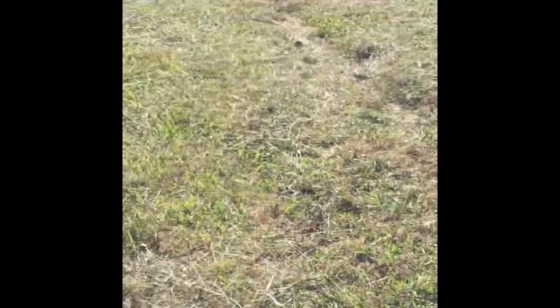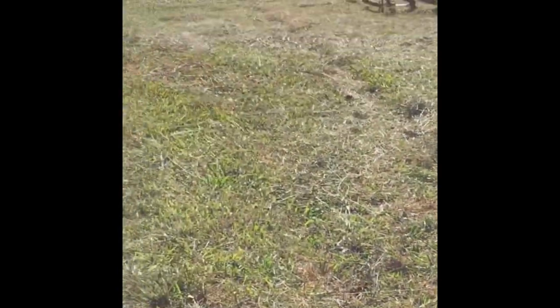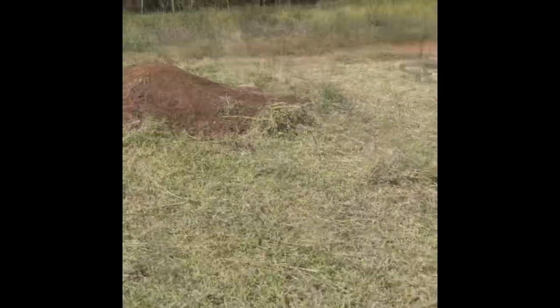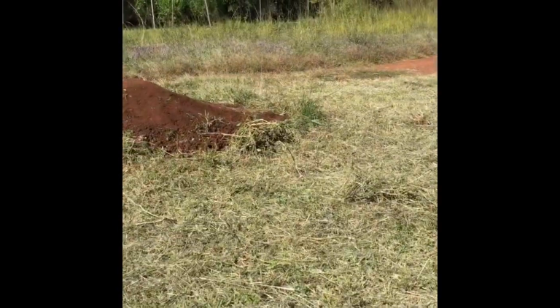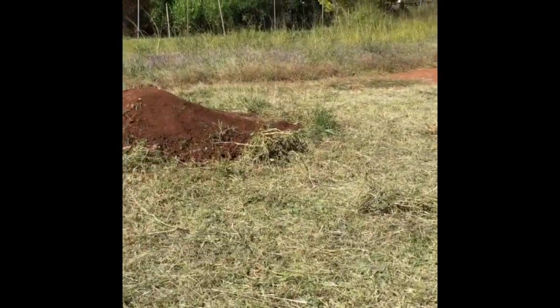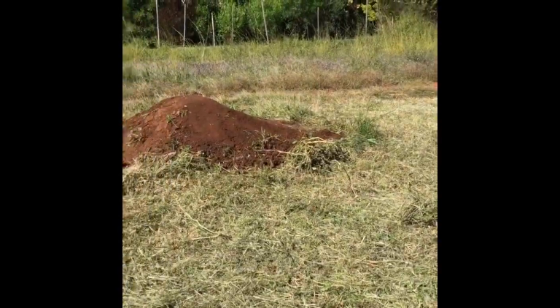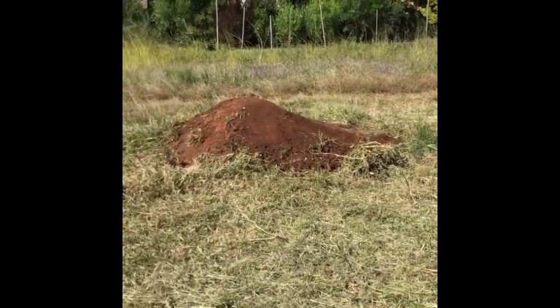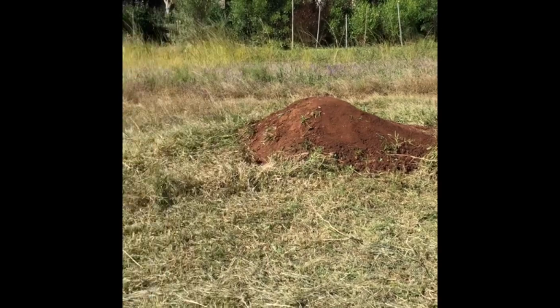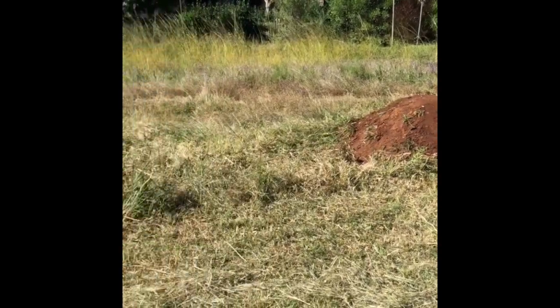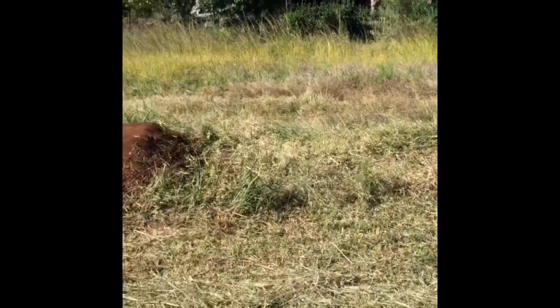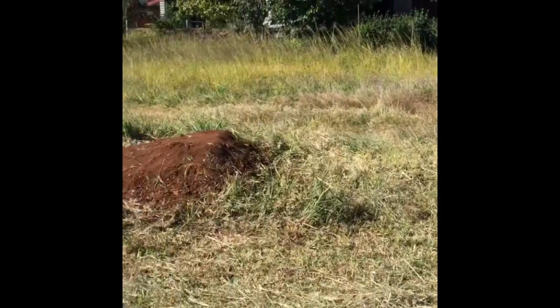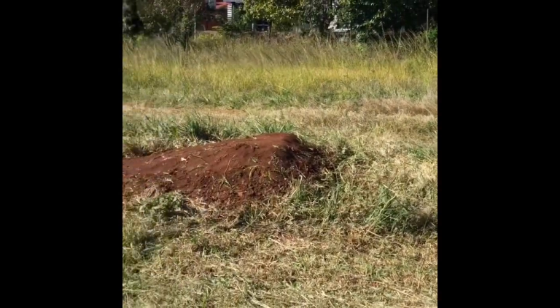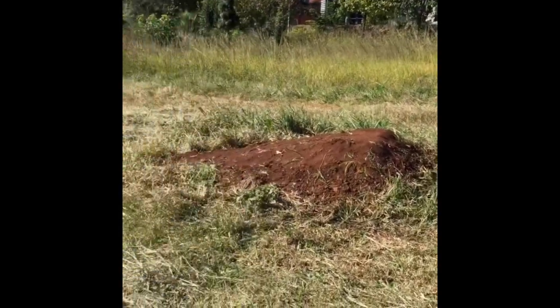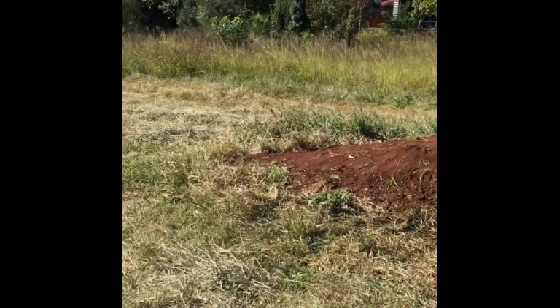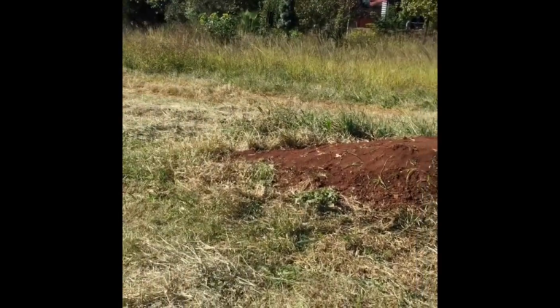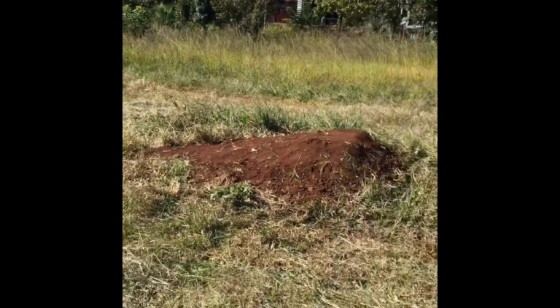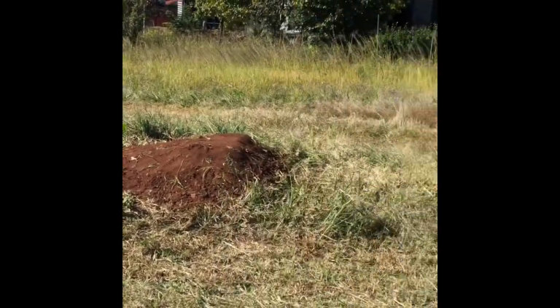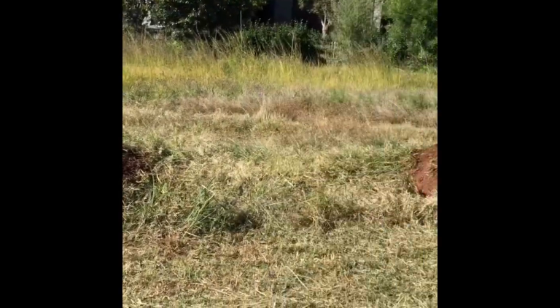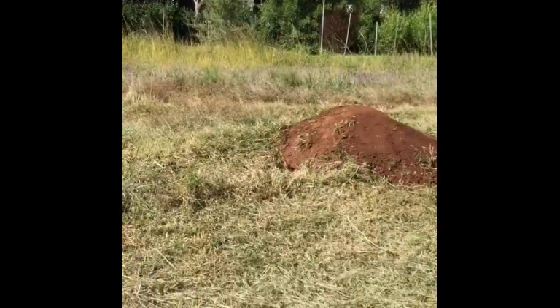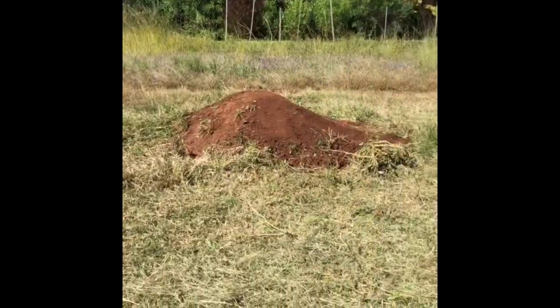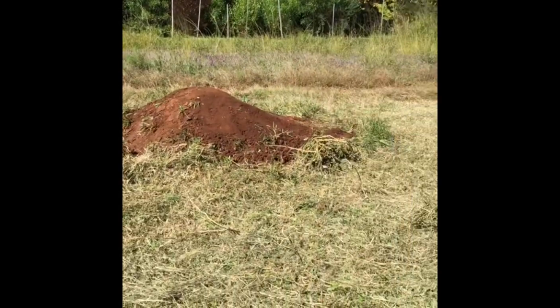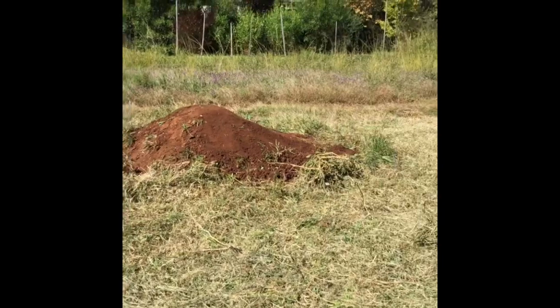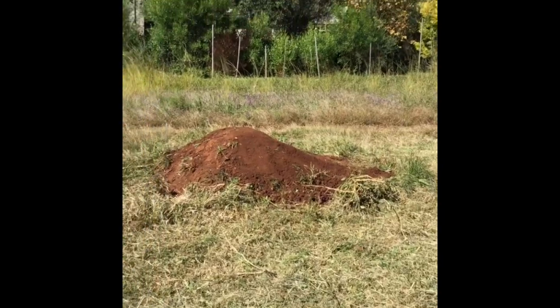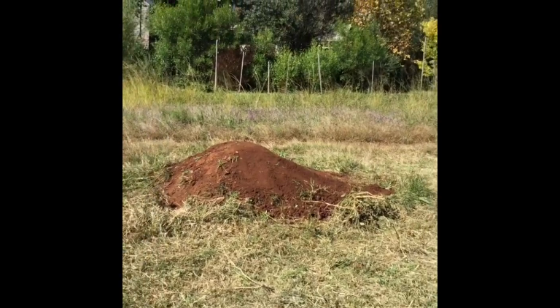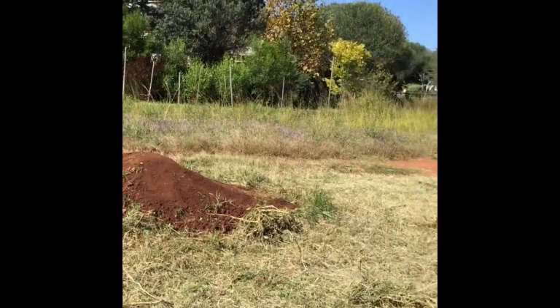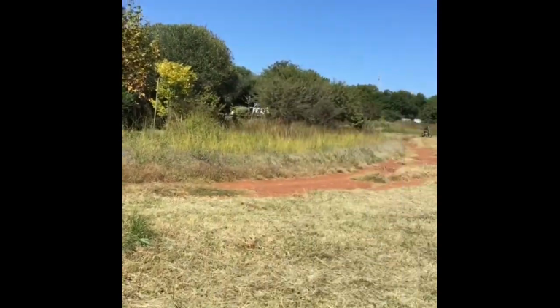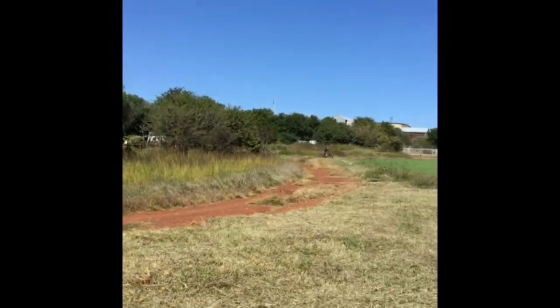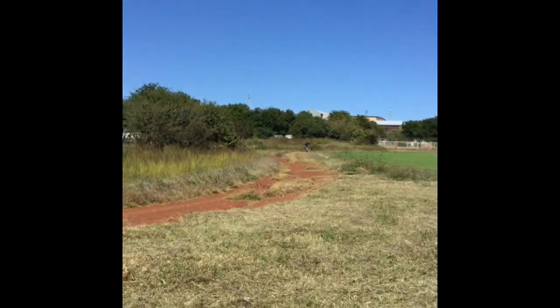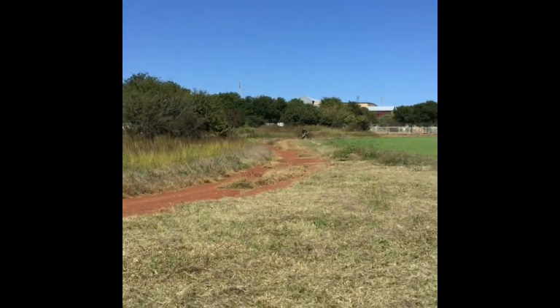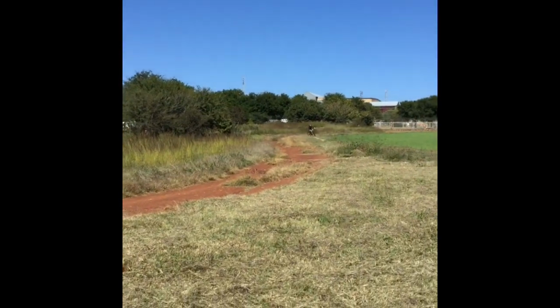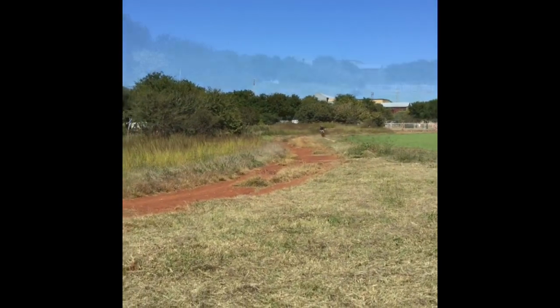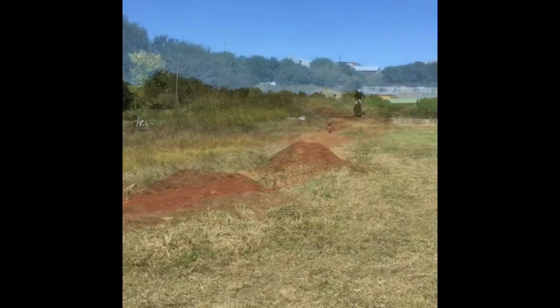Alright guys, I think we're done for today, so this is the finished product. There's the jump — decent gap, it's about five meters — and Ruben's about to send it, so let's get into it.